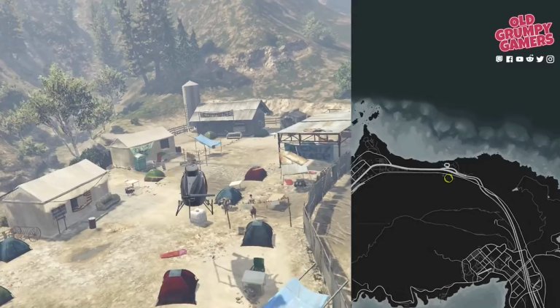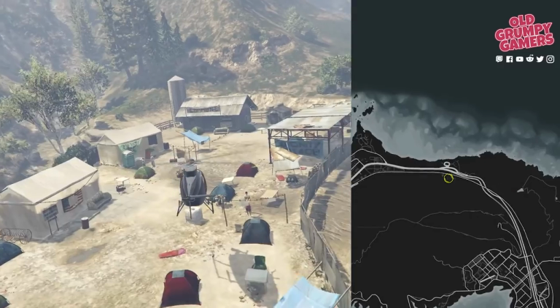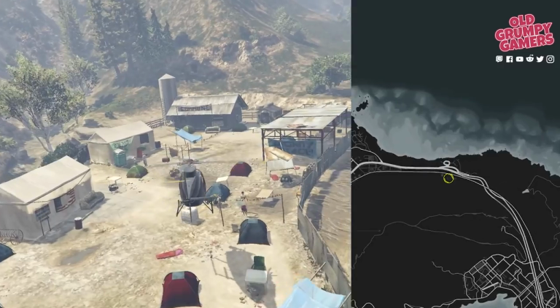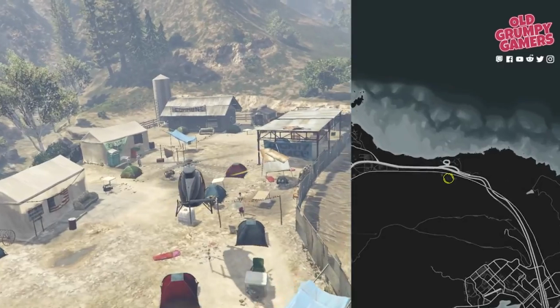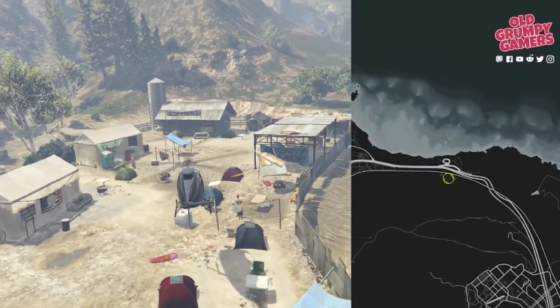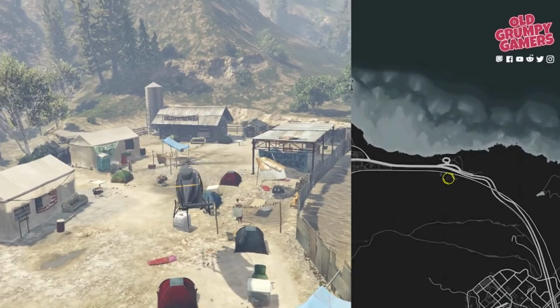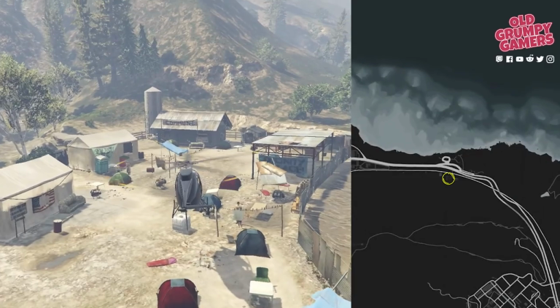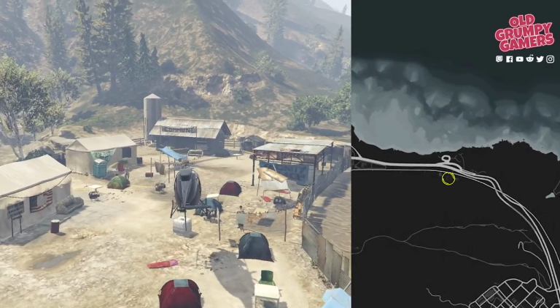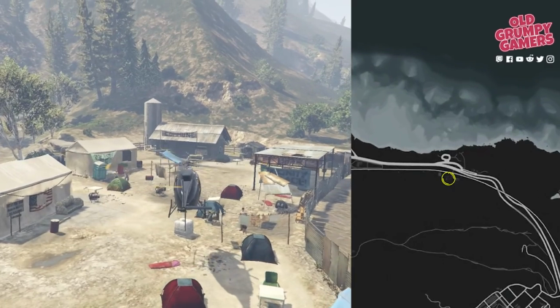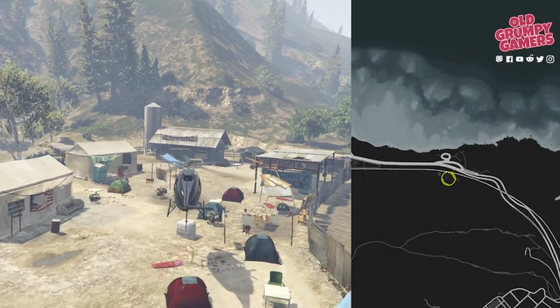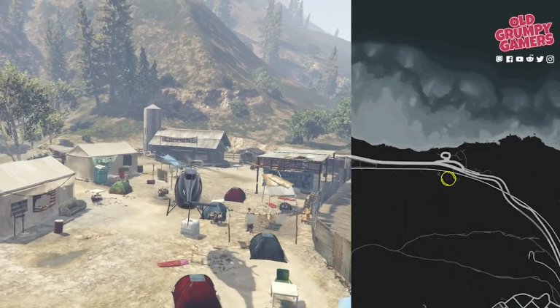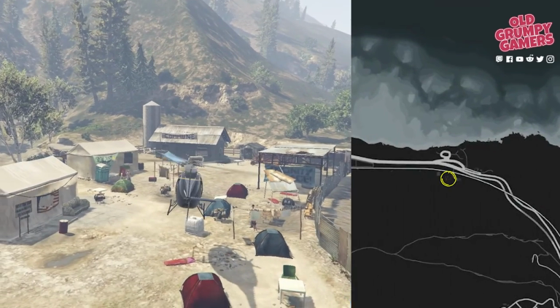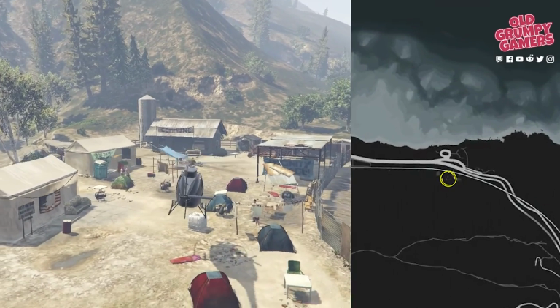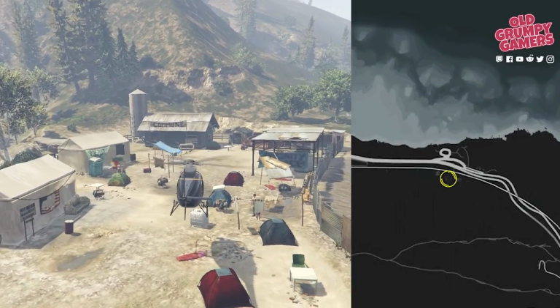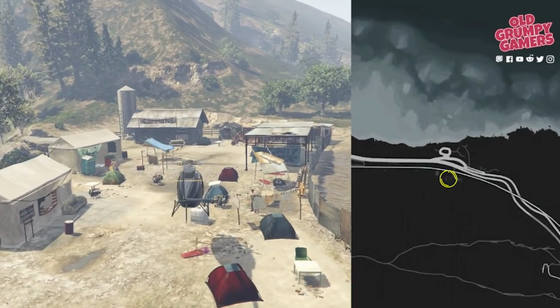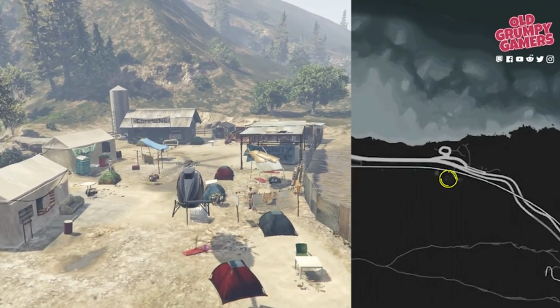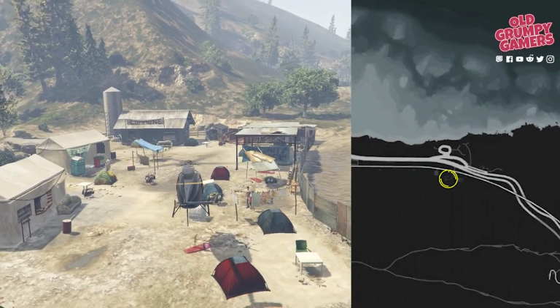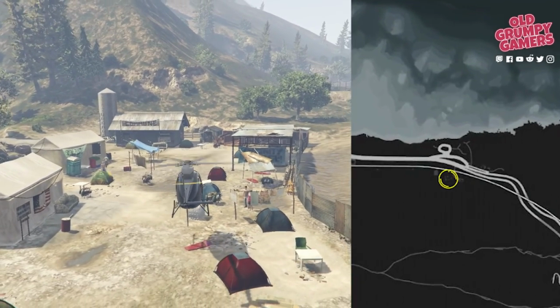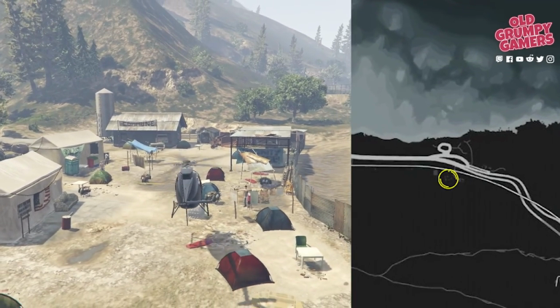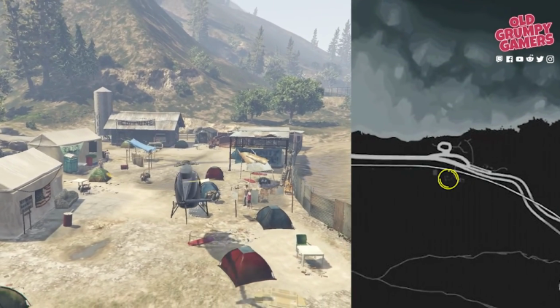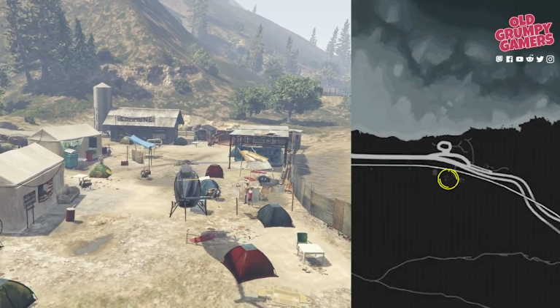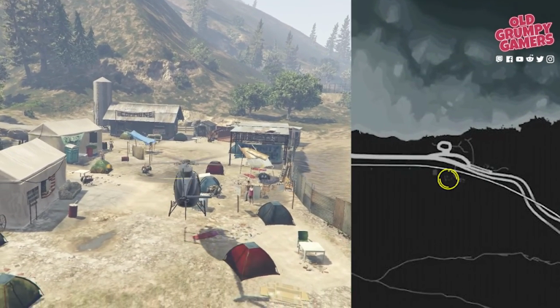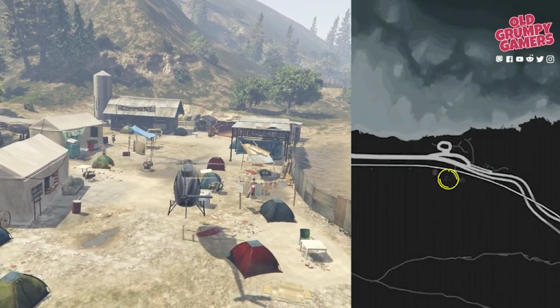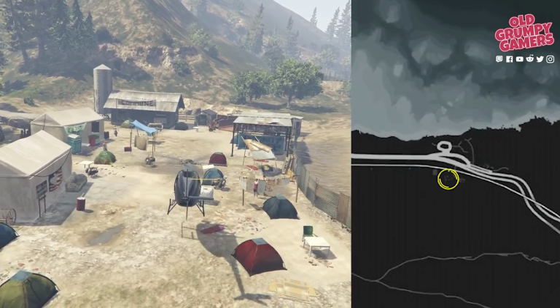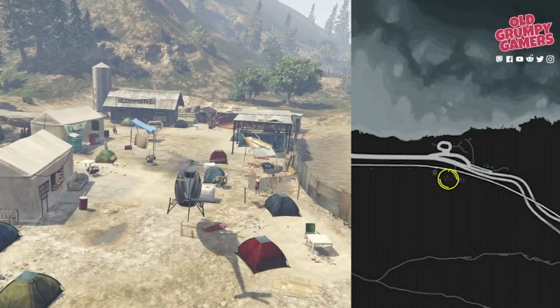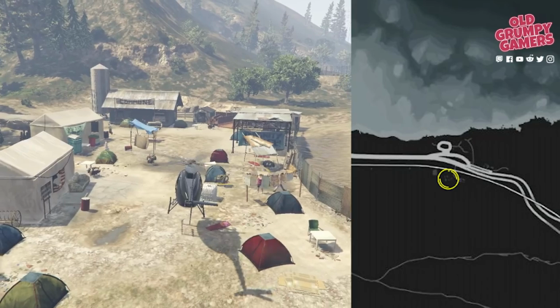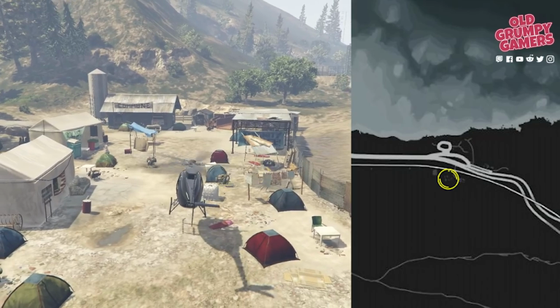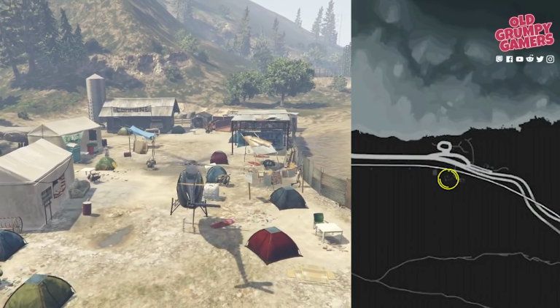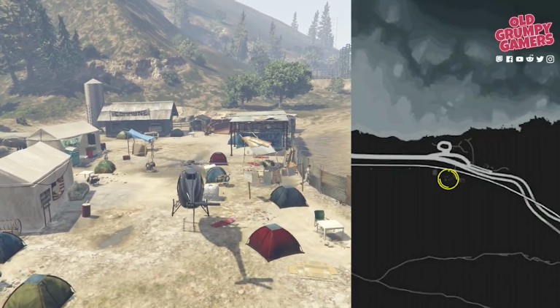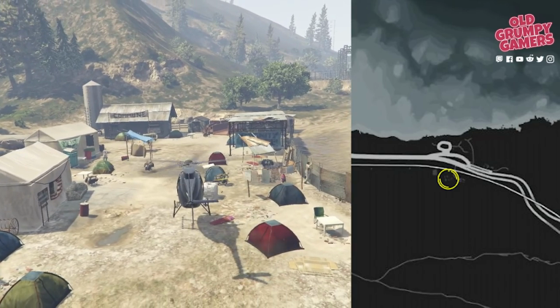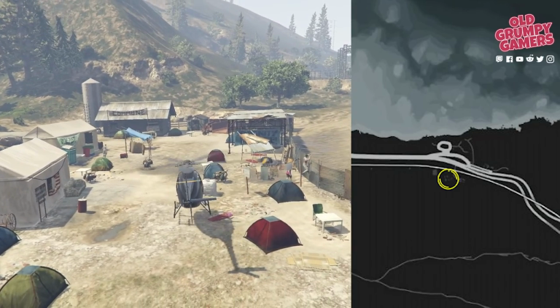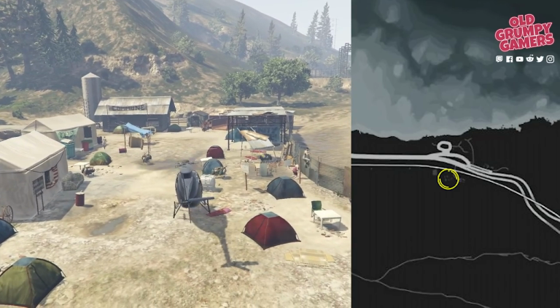Over to the homeless camp to the north of the map, where we can find the next piece in the entrance to the tent with the porta potty and the 'Social Justice For All' flag.